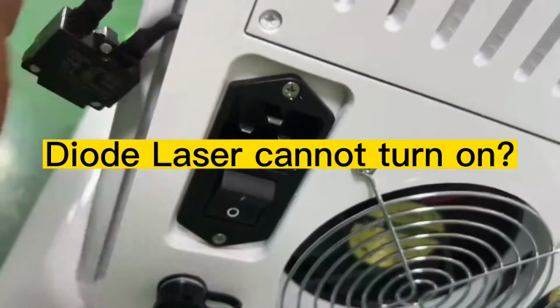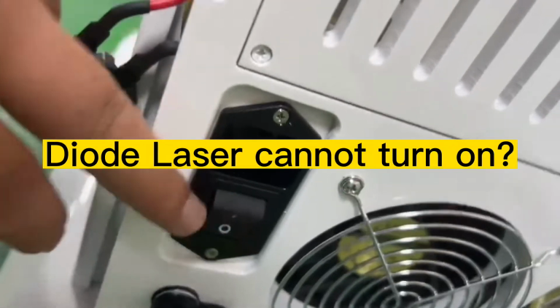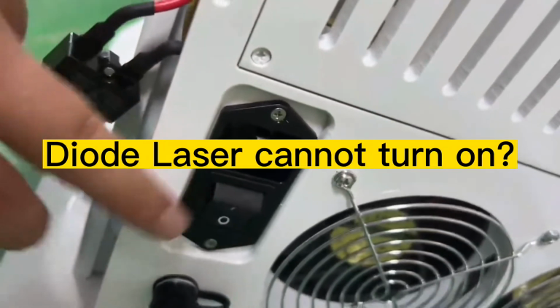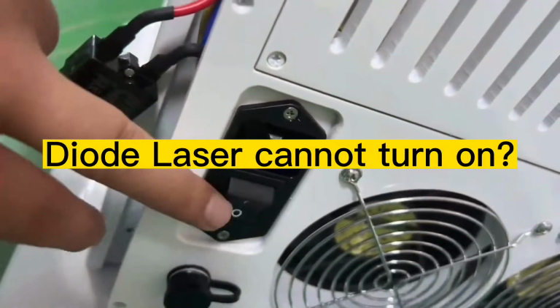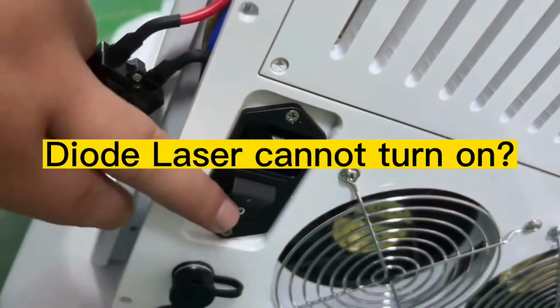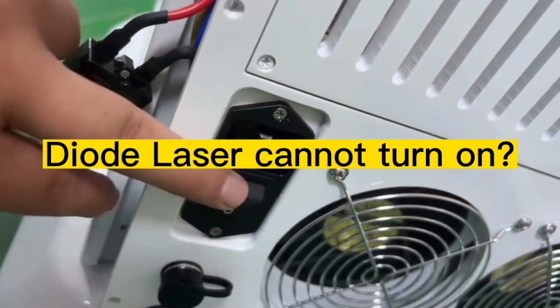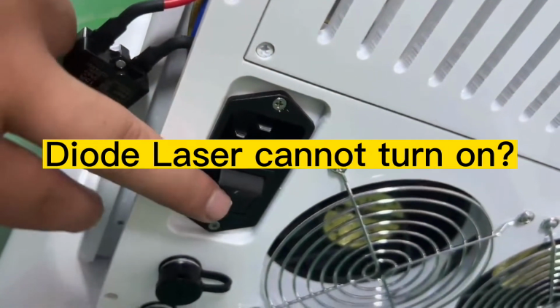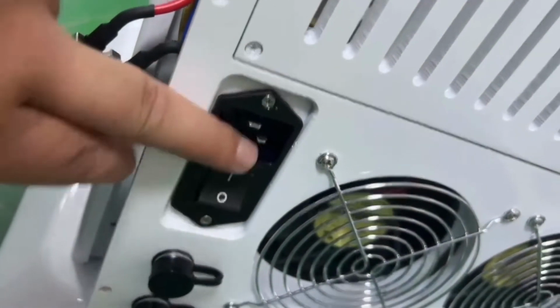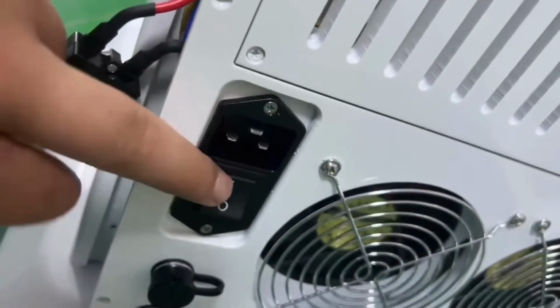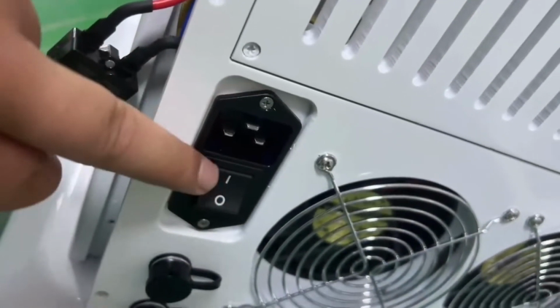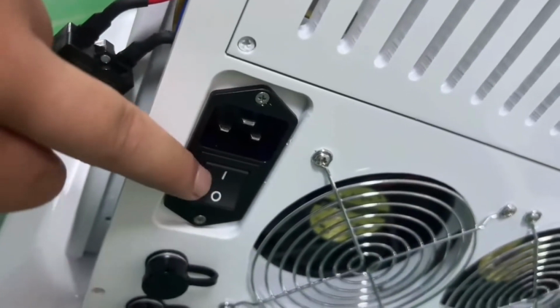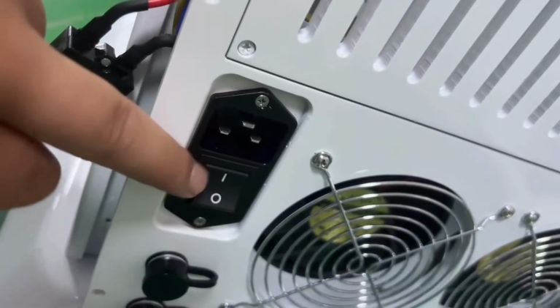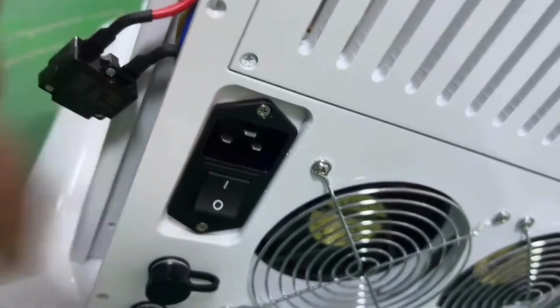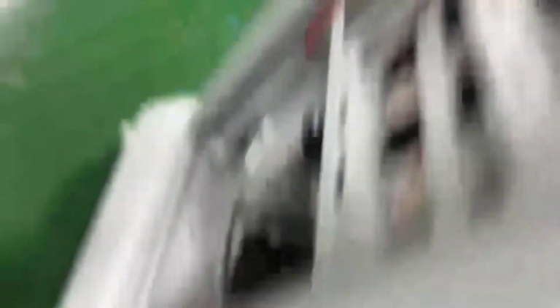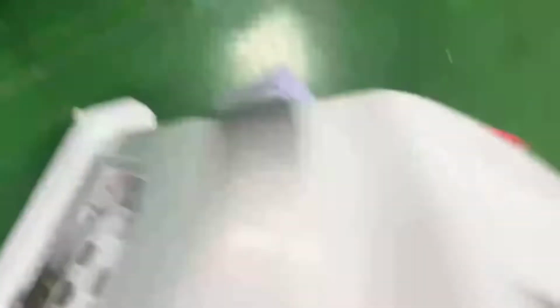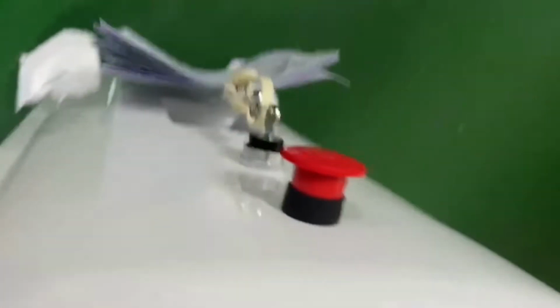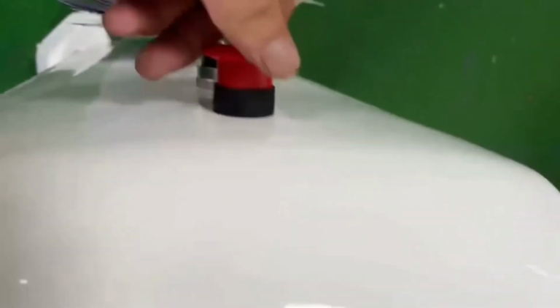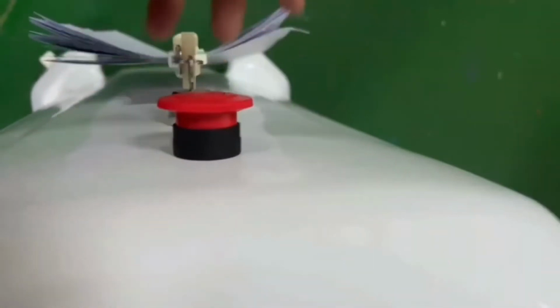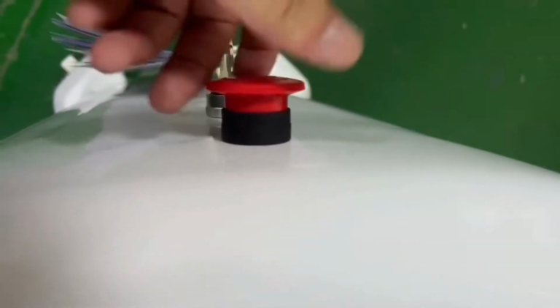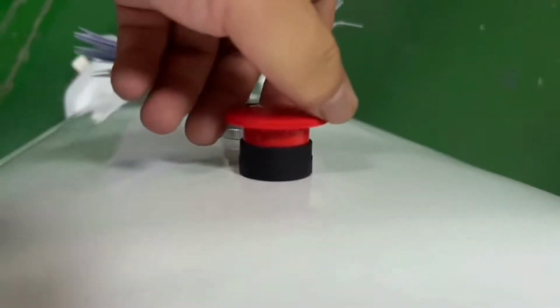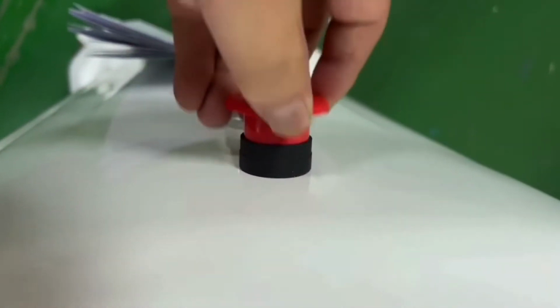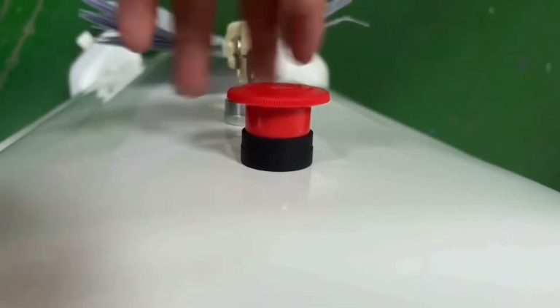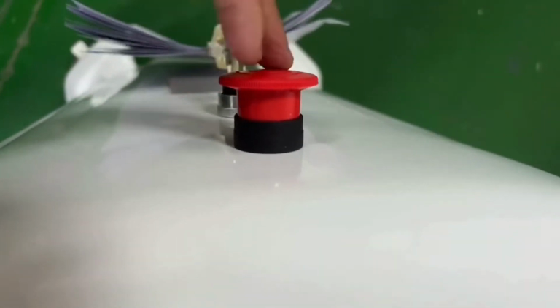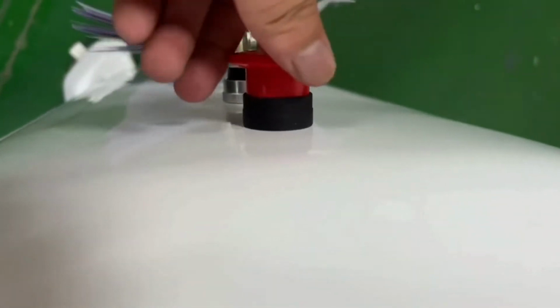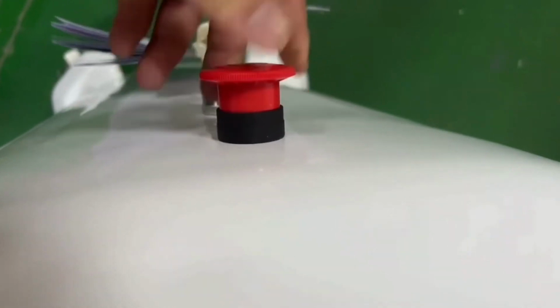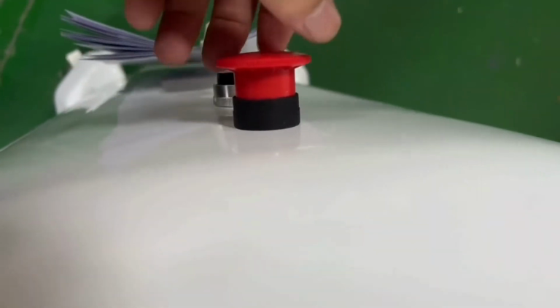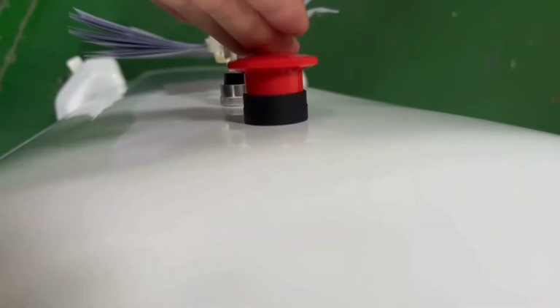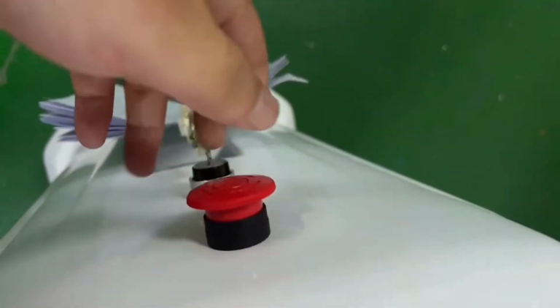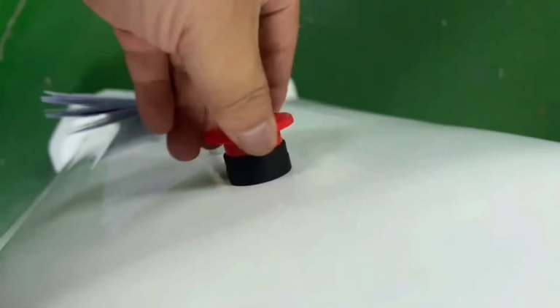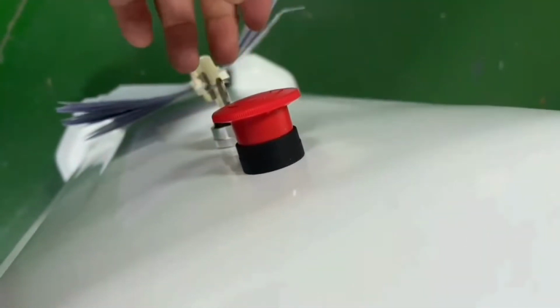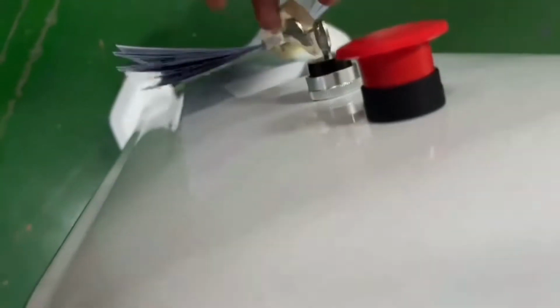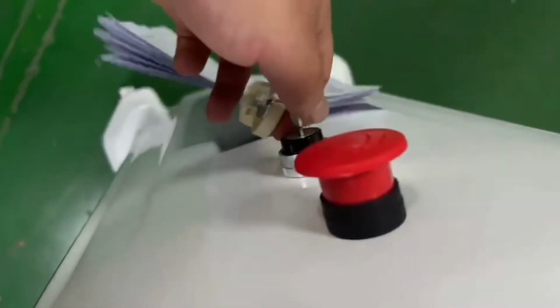Check if the key button is on the back side of the machine. If pressed, make sure the images button is released, then turn on the machine.